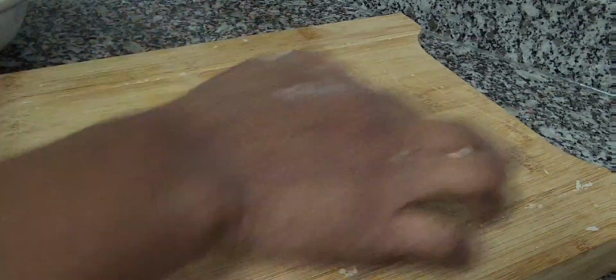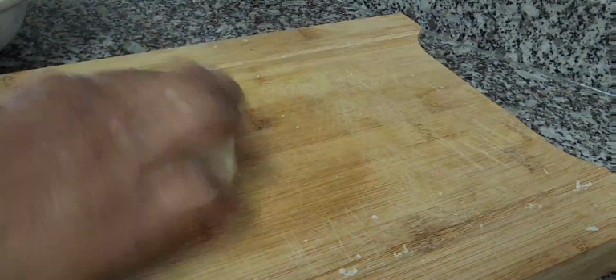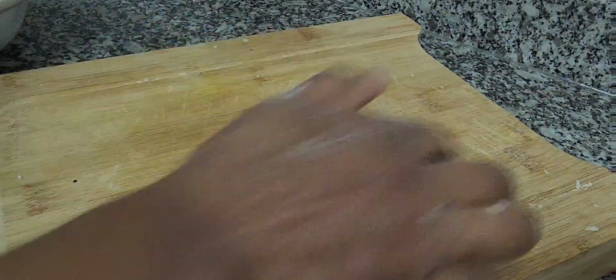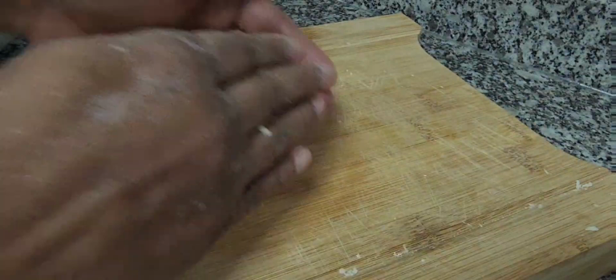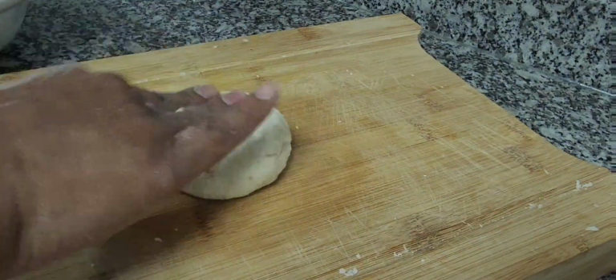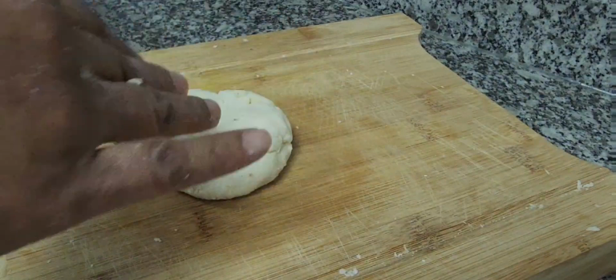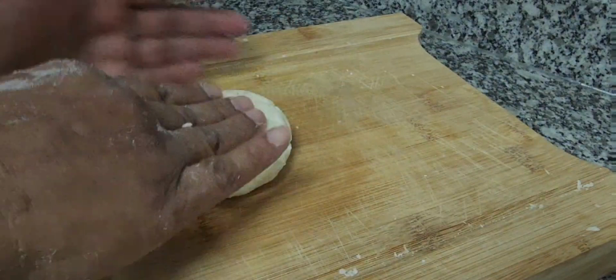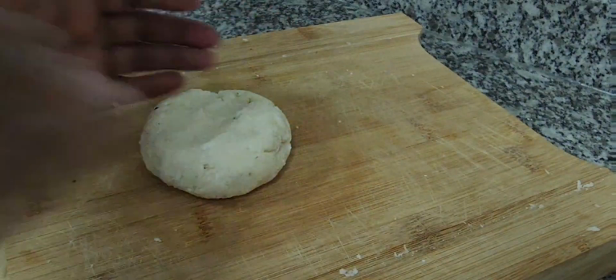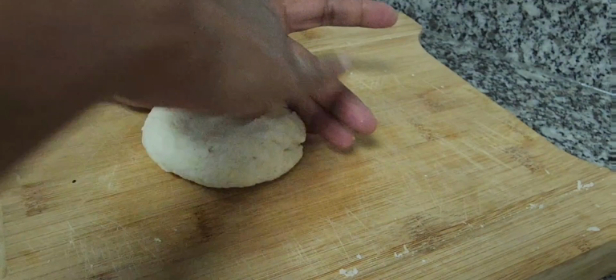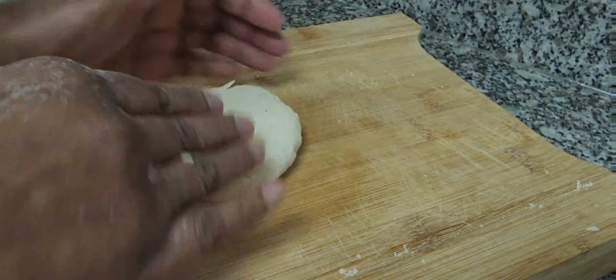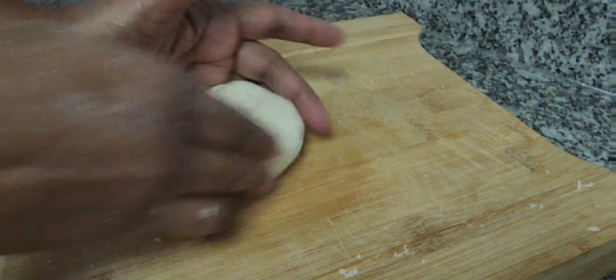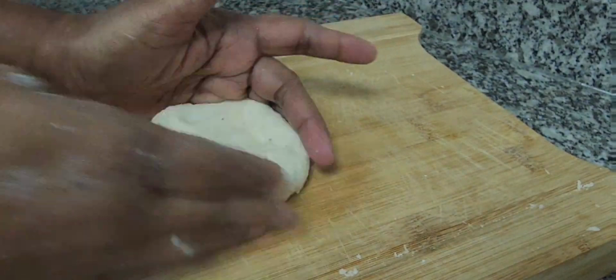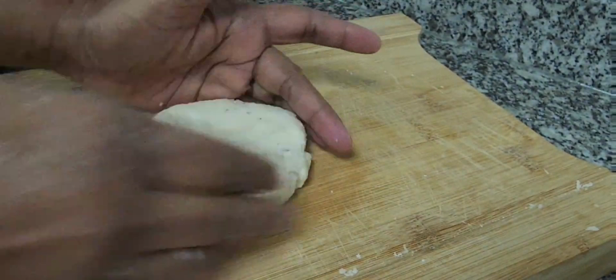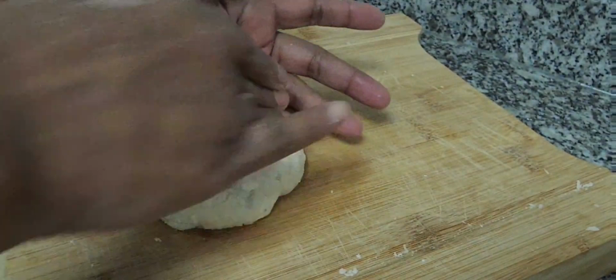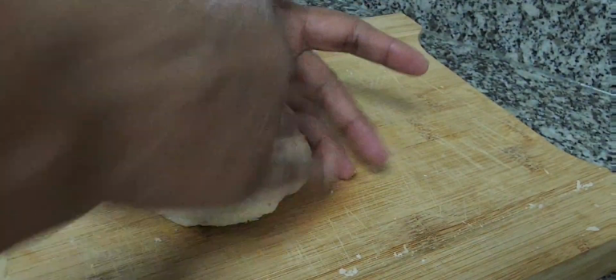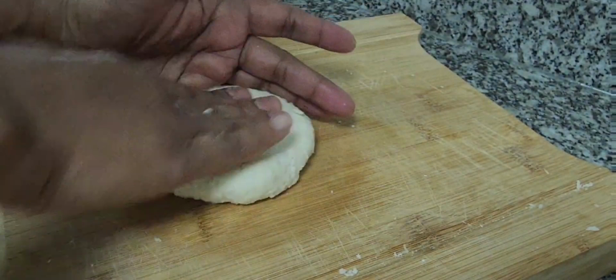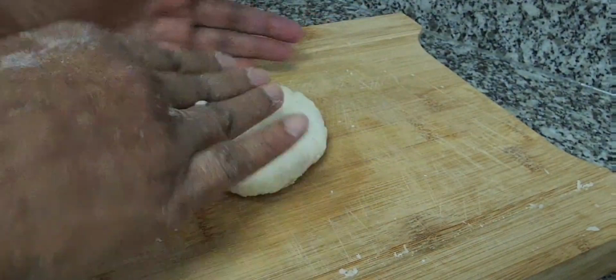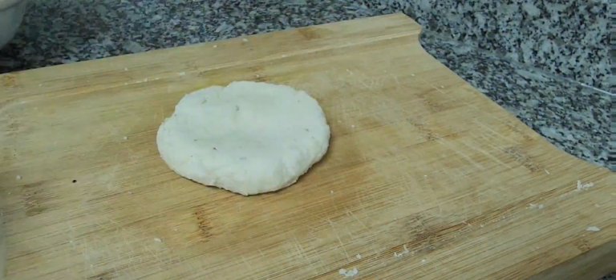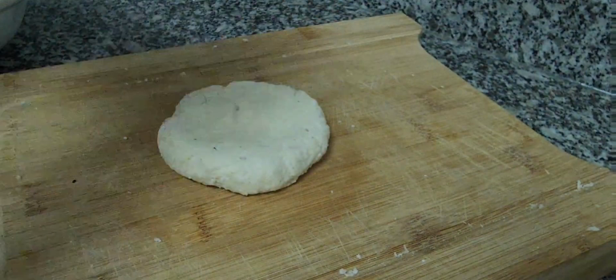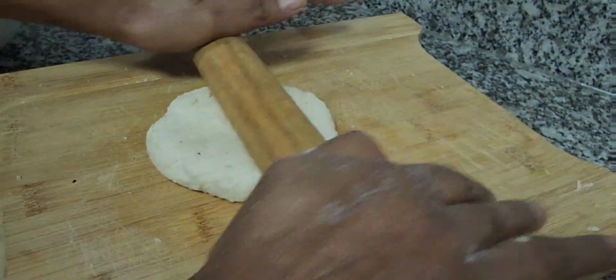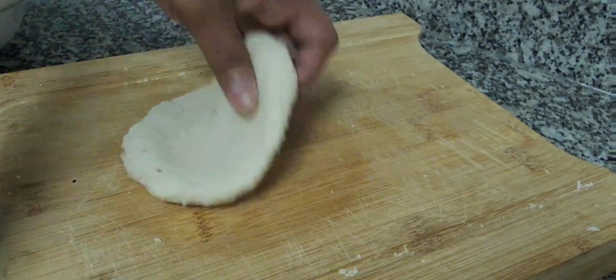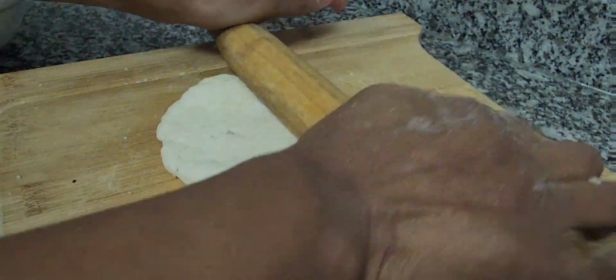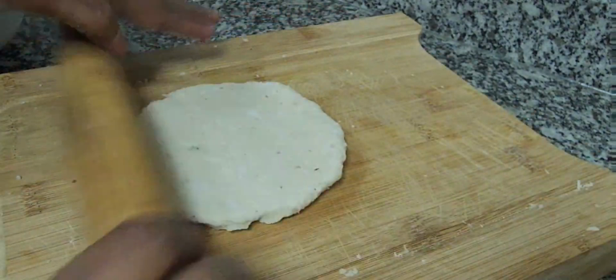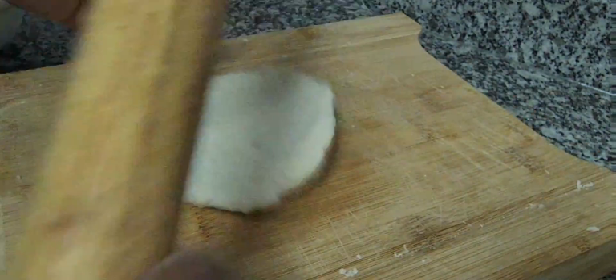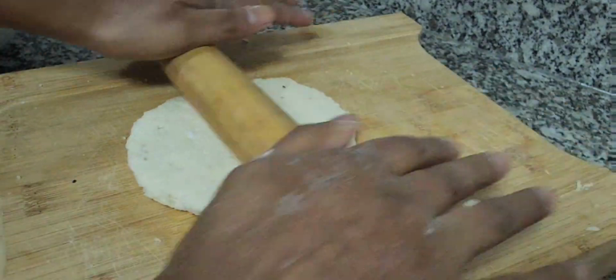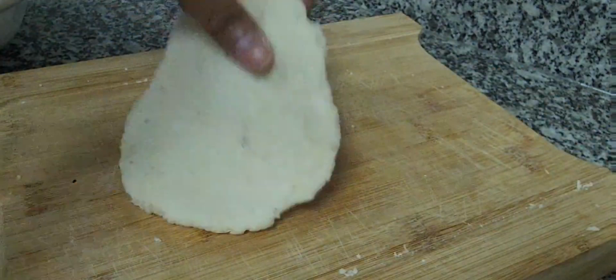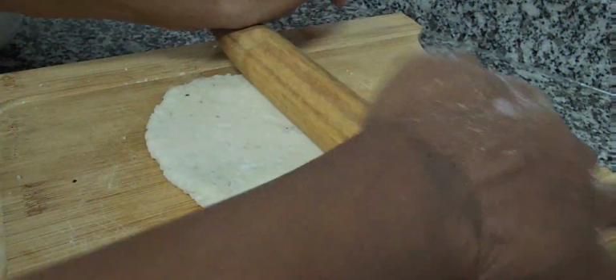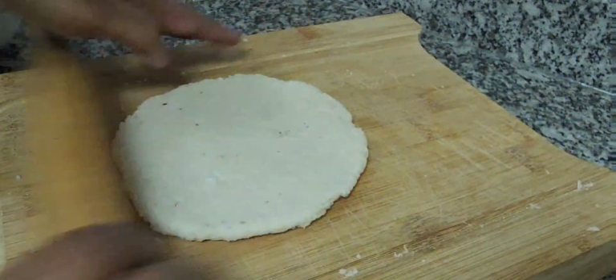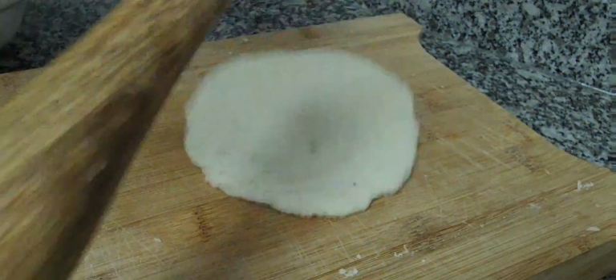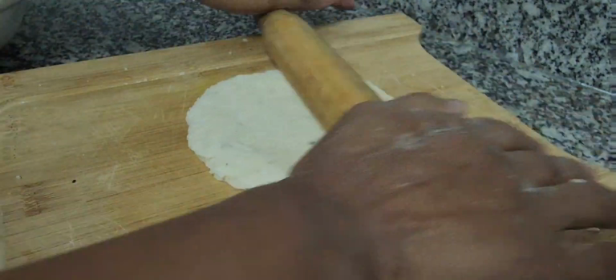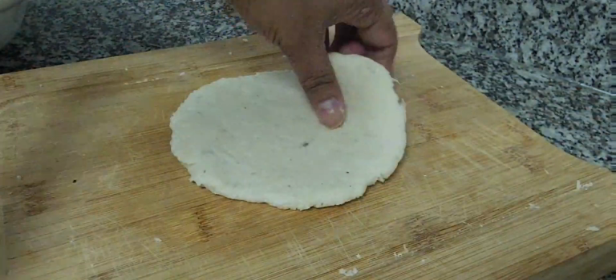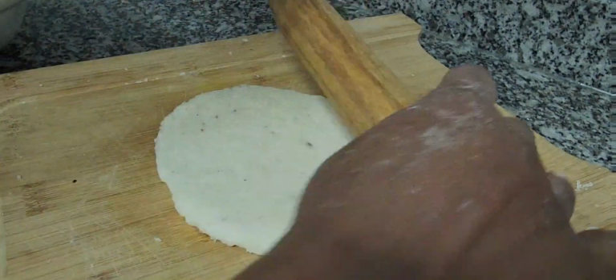Now I'm going to make the roti. Here it is not the same as chapati or puri — it has to be half an inch thick. And you can see it is a little dry. Once it is done up to half inch, I'm going to cook it.